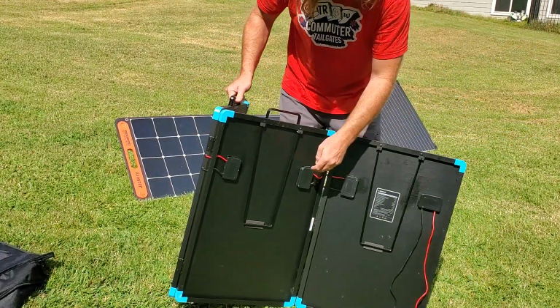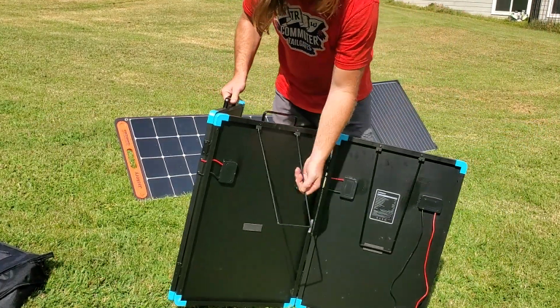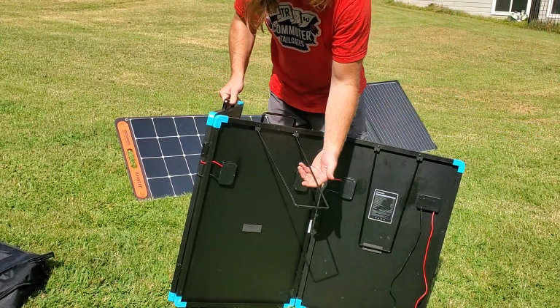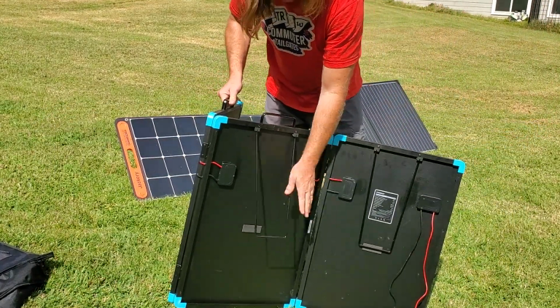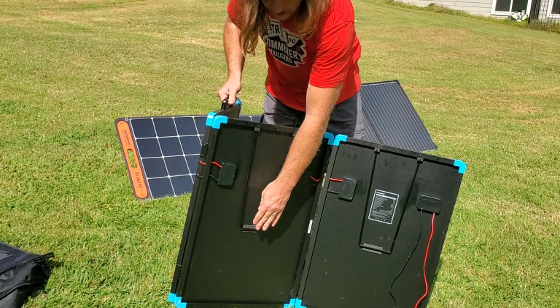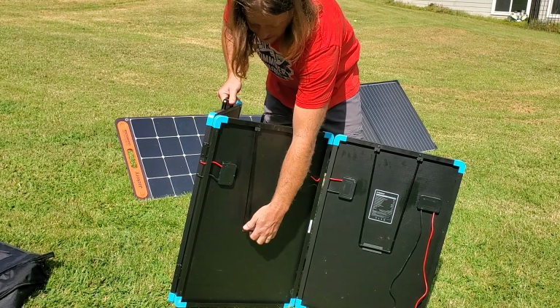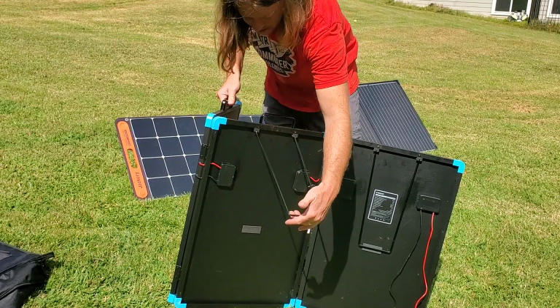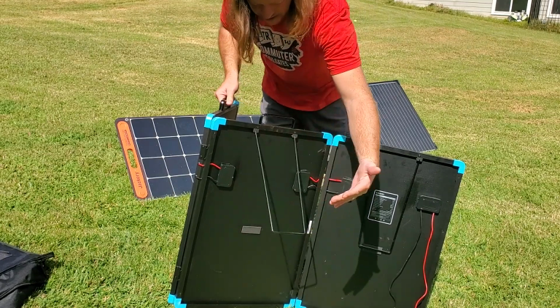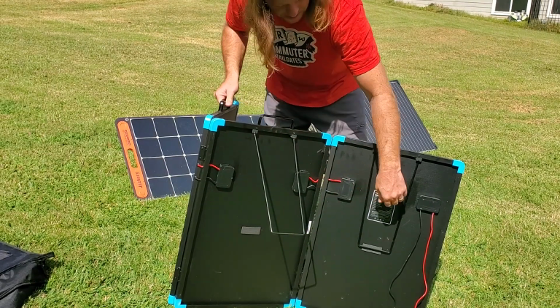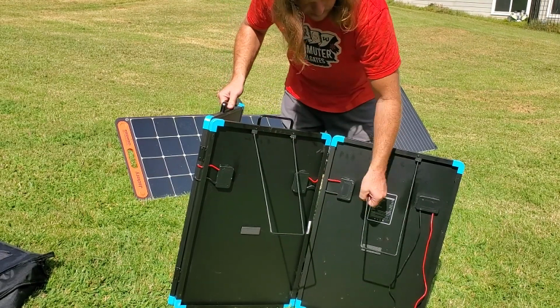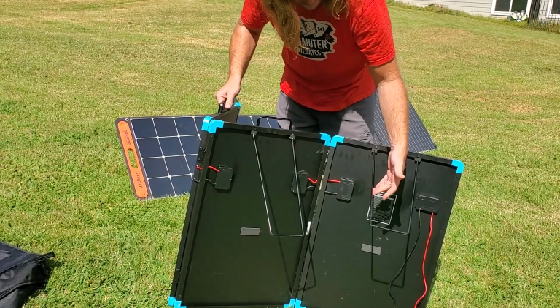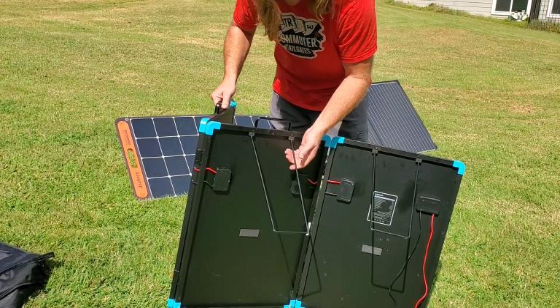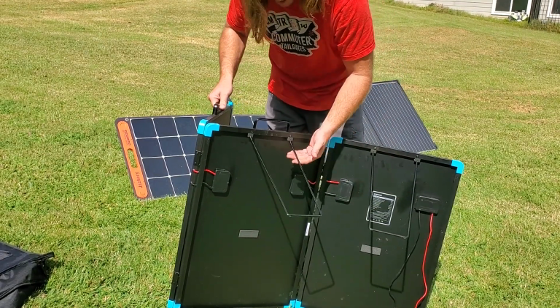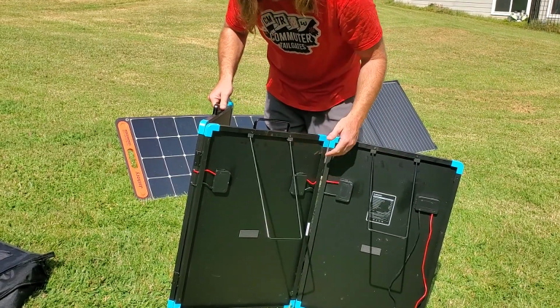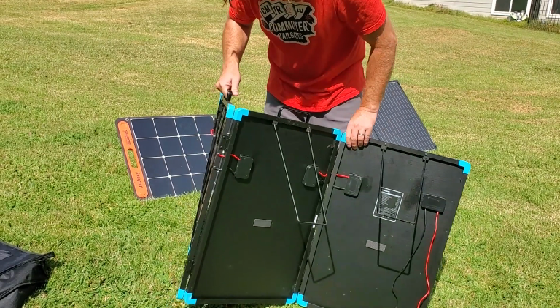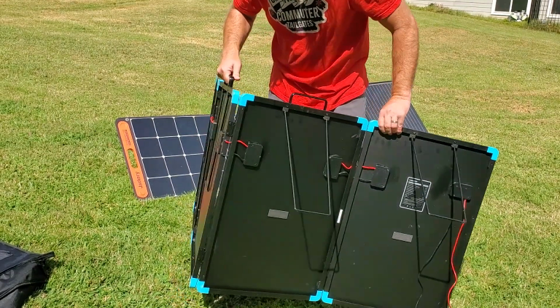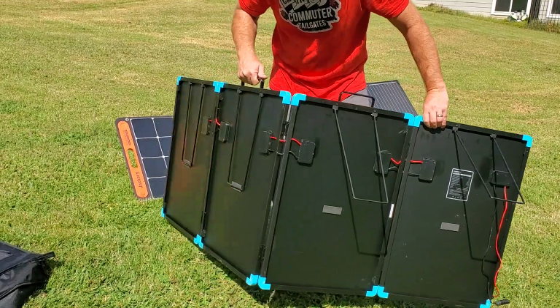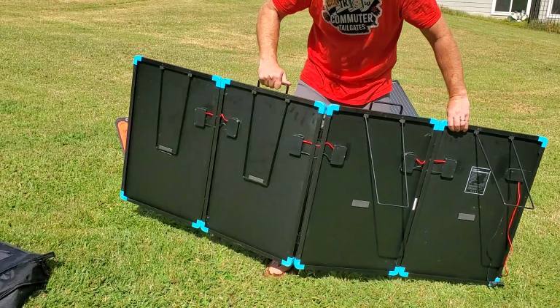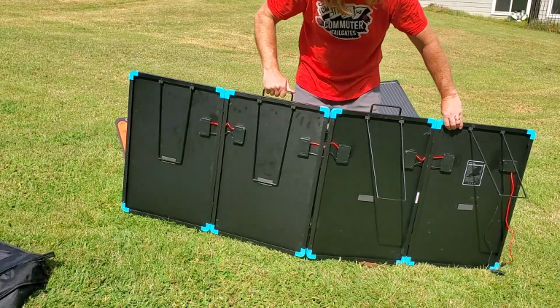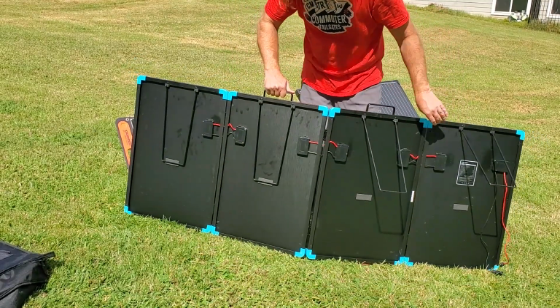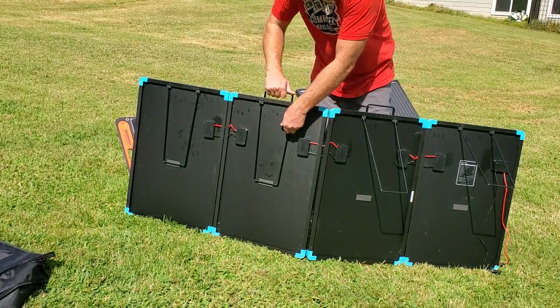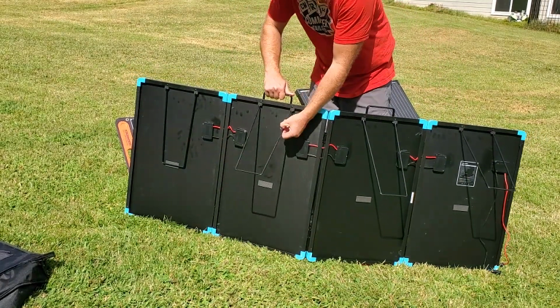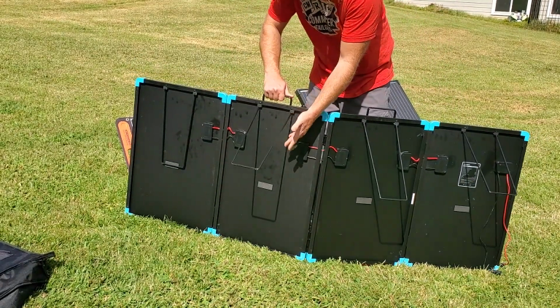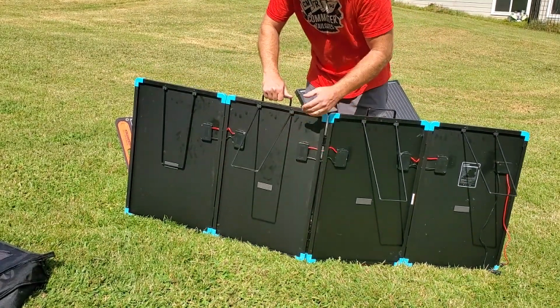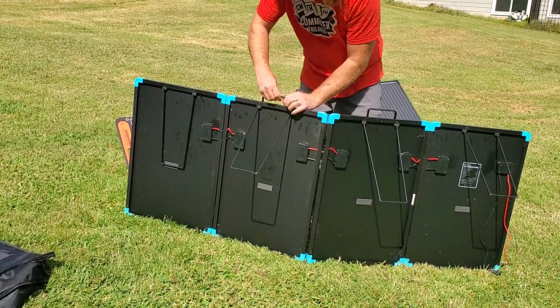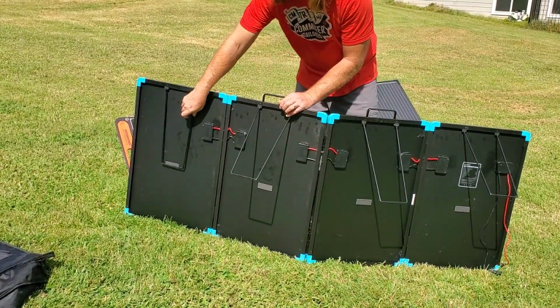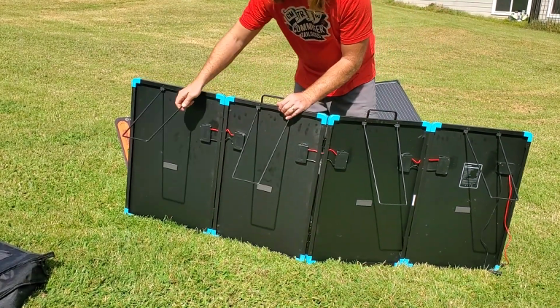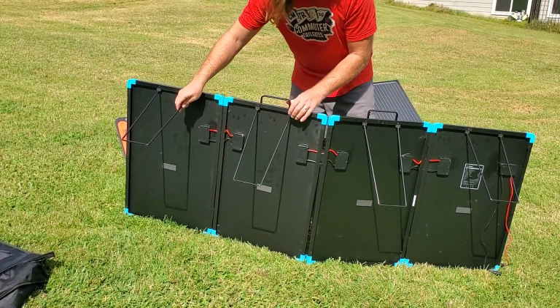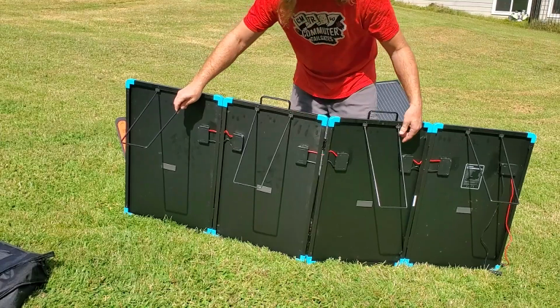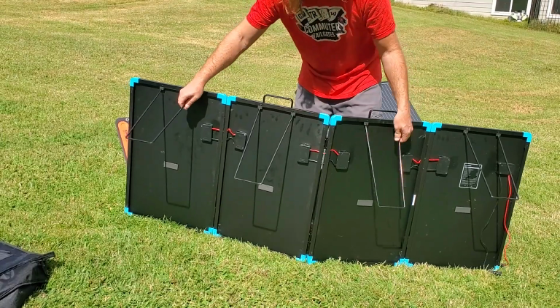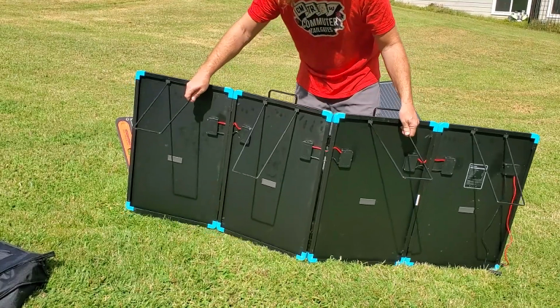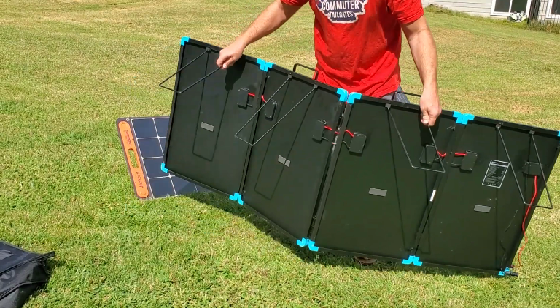Here are the legs. They are not secured — they don't need to be secured and they aren't secured in any way. You just kind of flip them out and they stay. It's pretty easy, honestly.